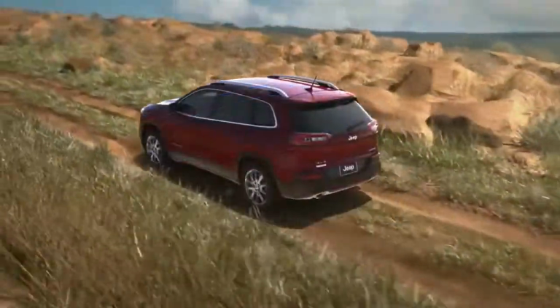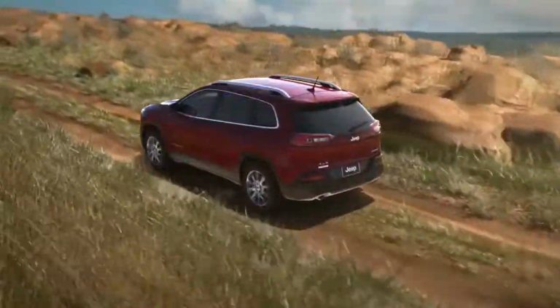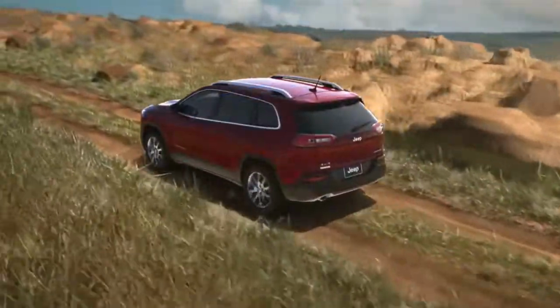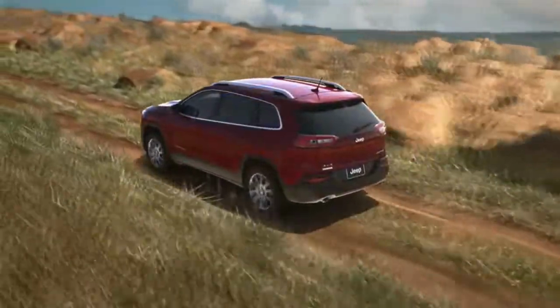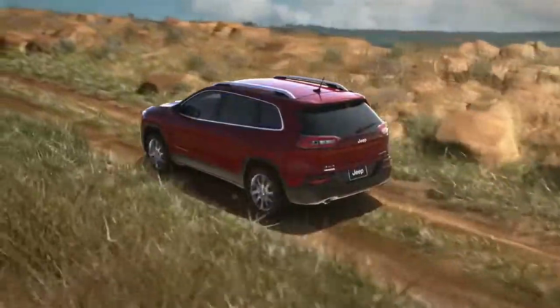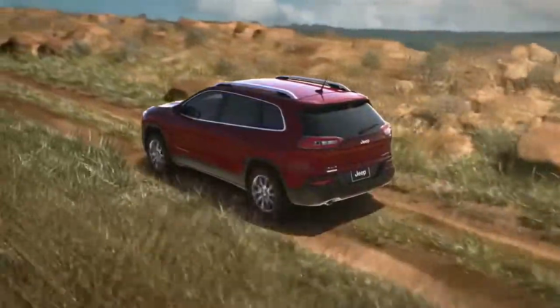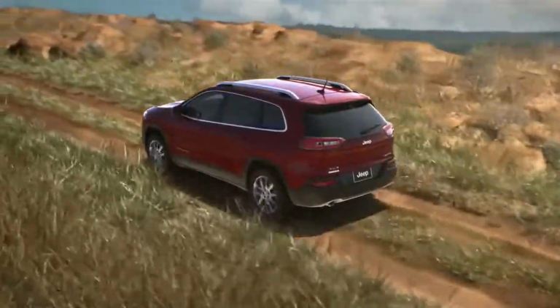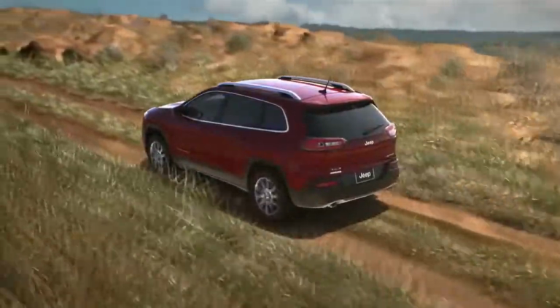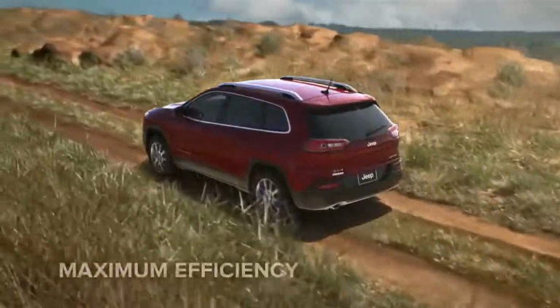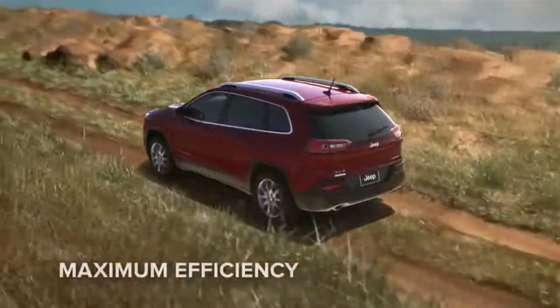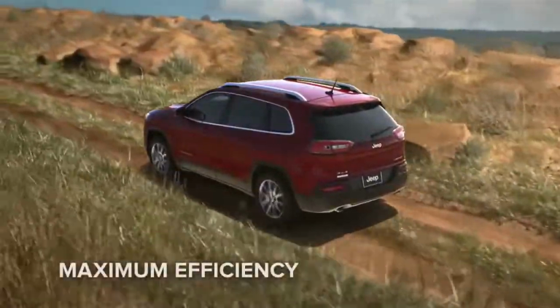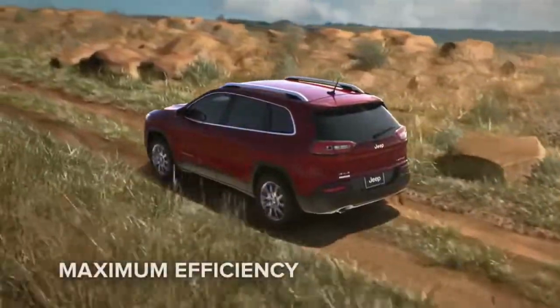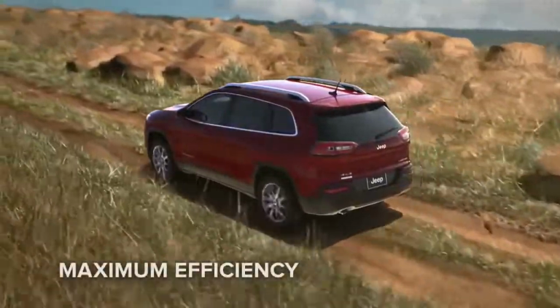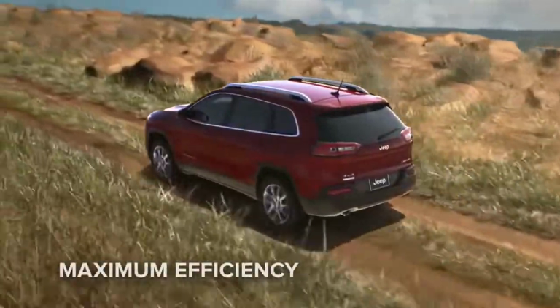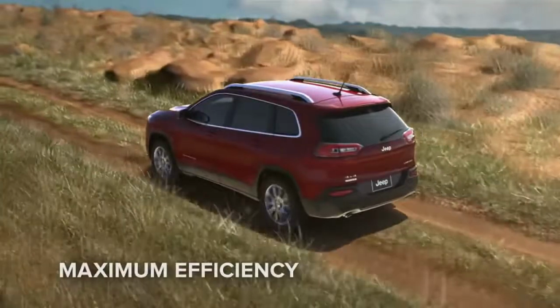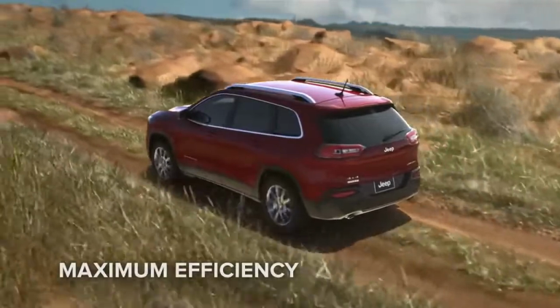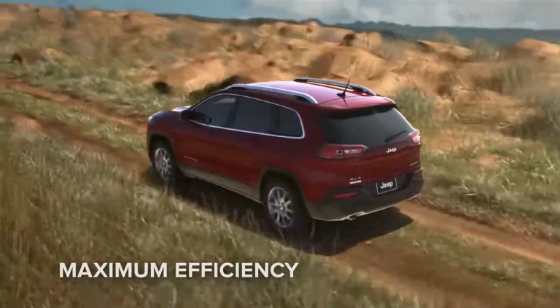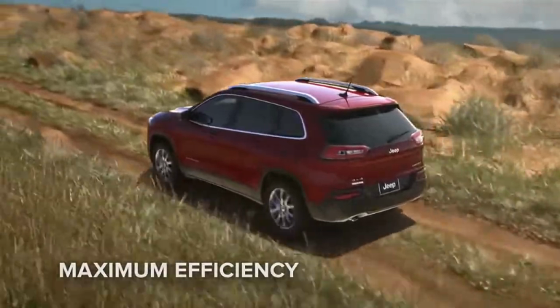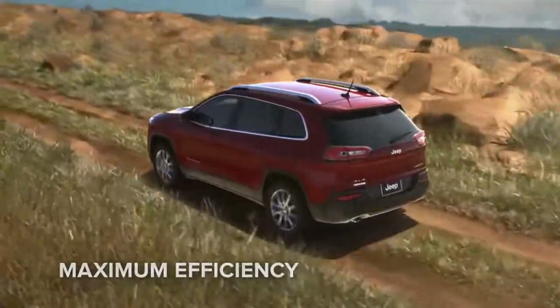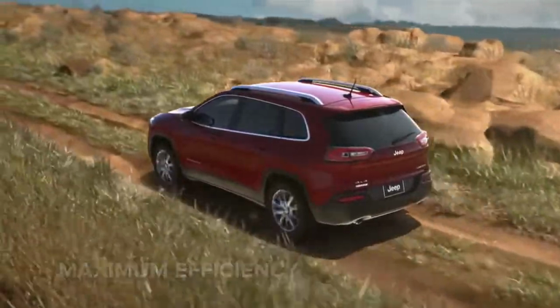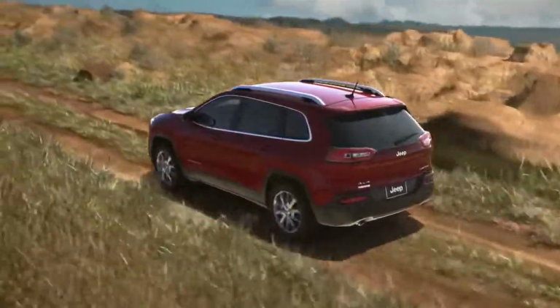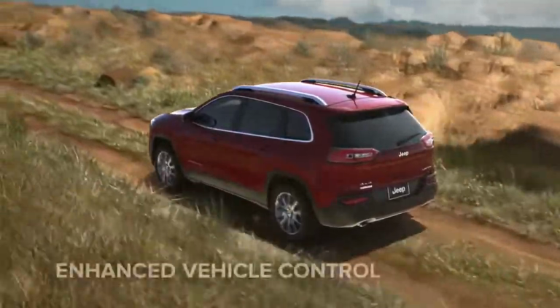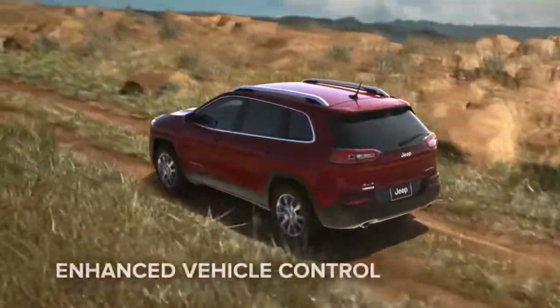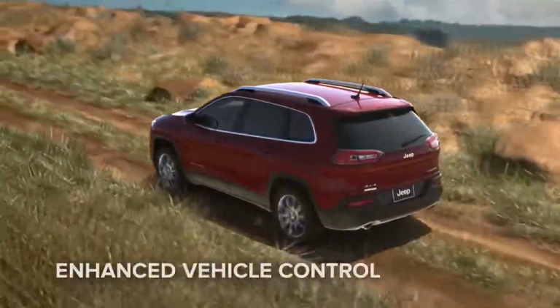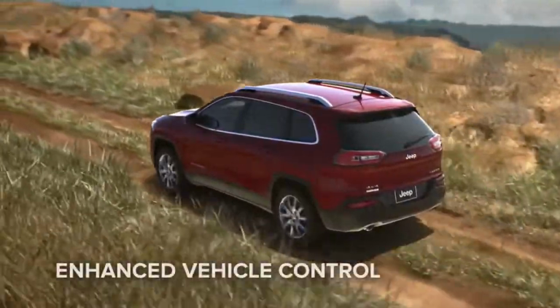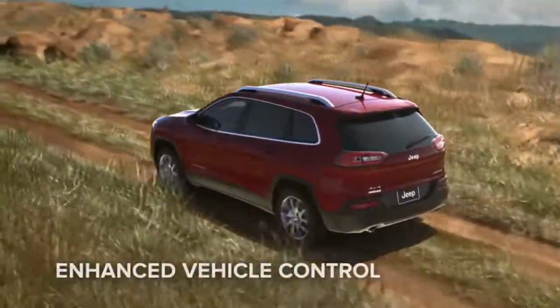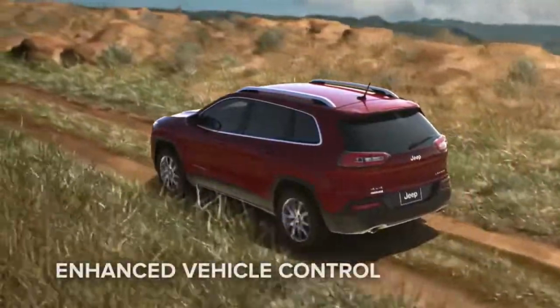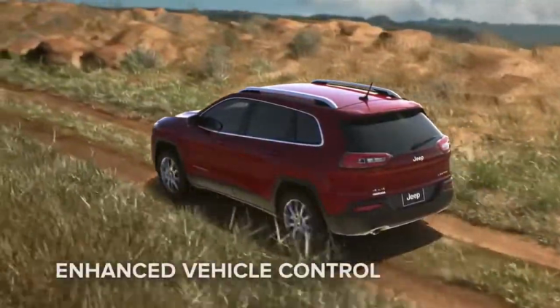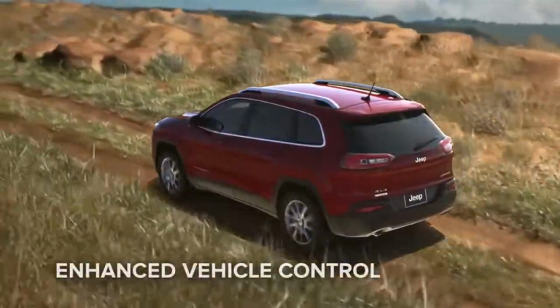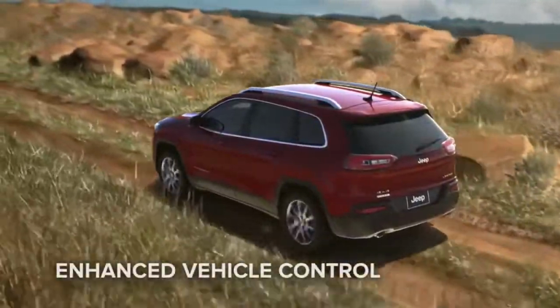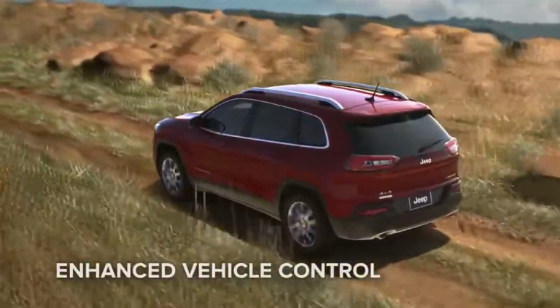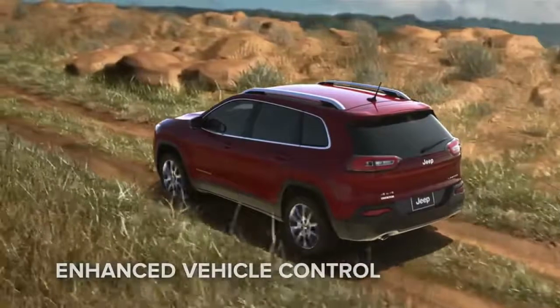The system helps provide maximum efficiency when 4x4 capability is not needed, for enhanced vehicle control and fully variable 4x4 torque to the rear axle.